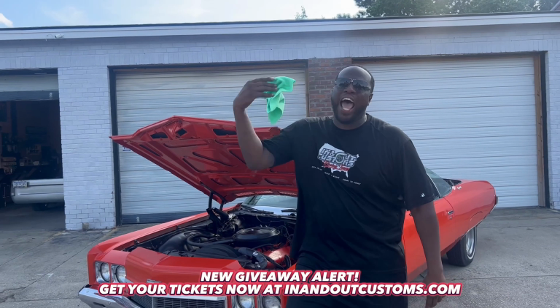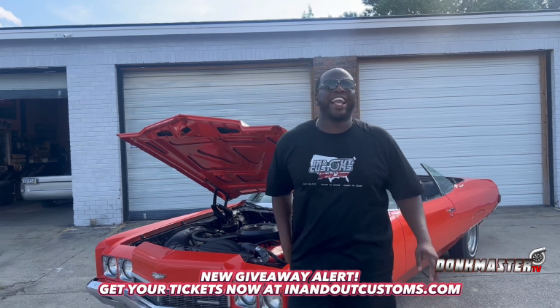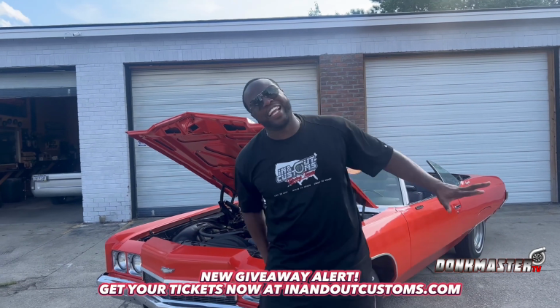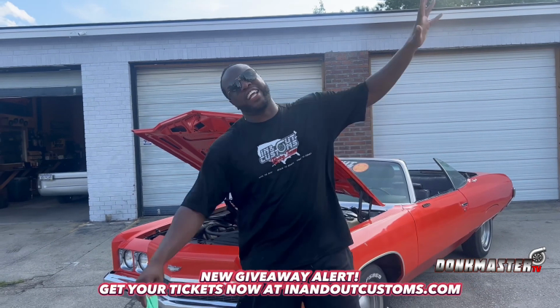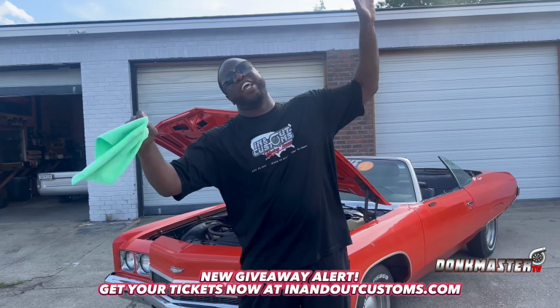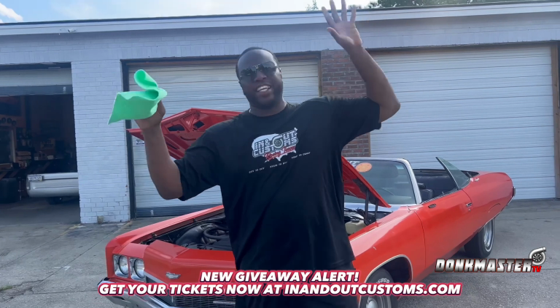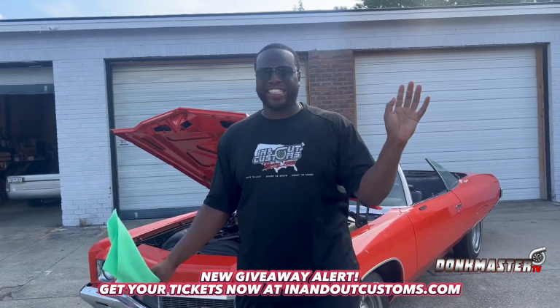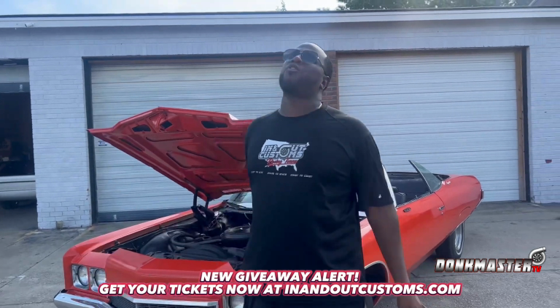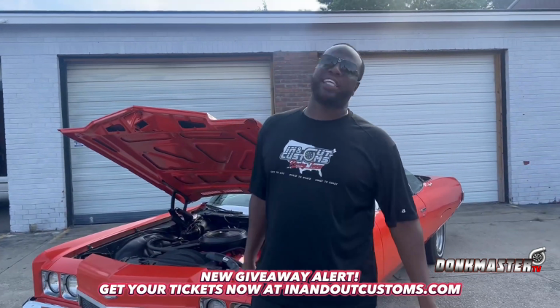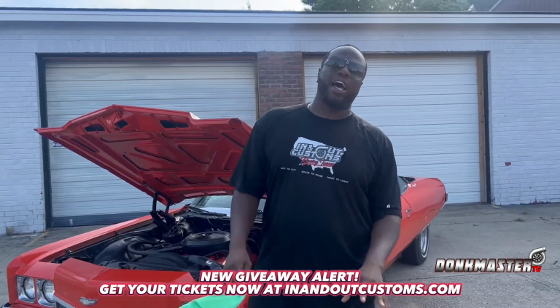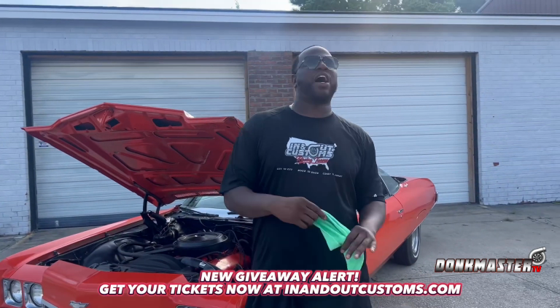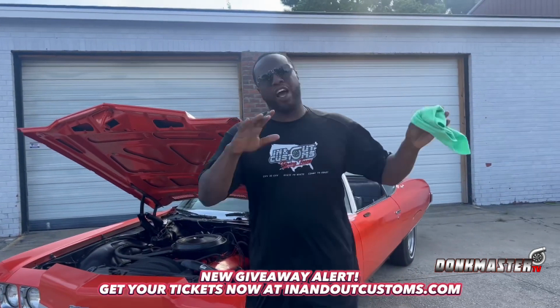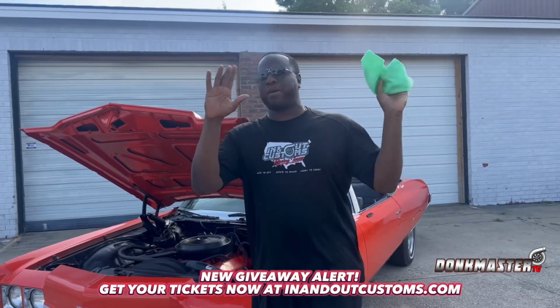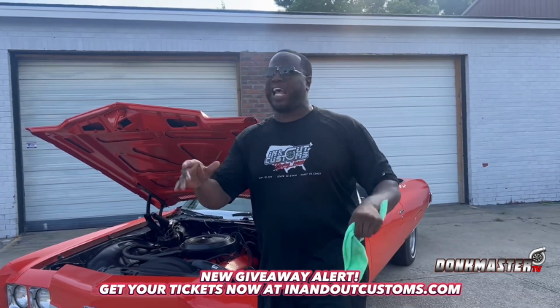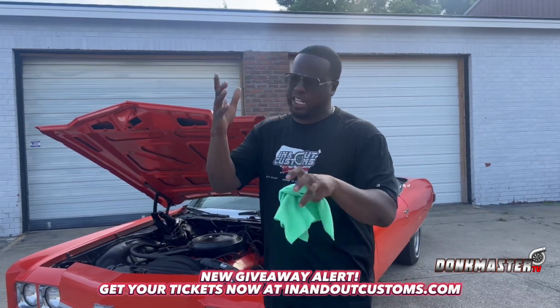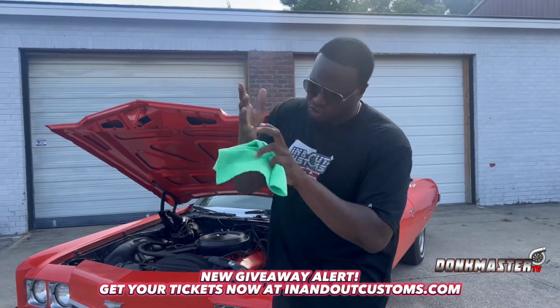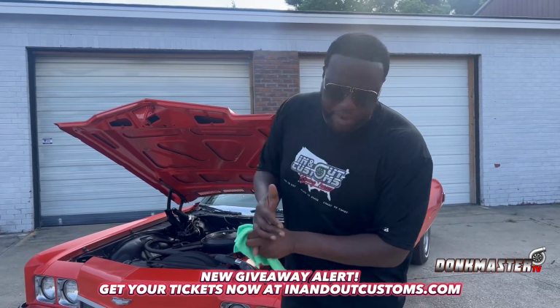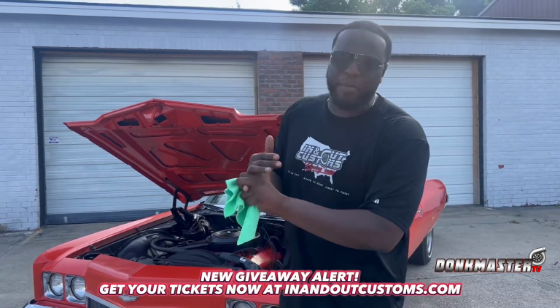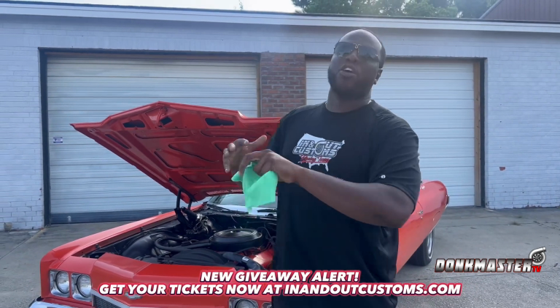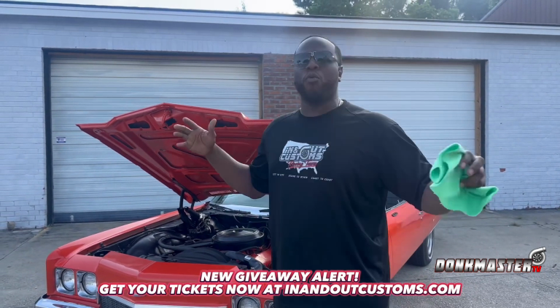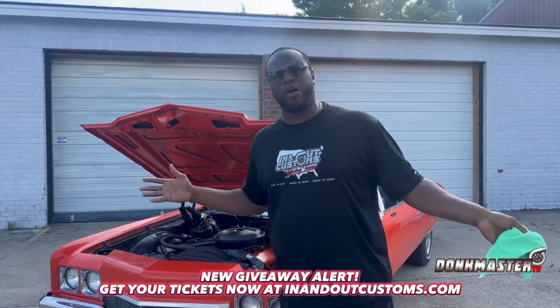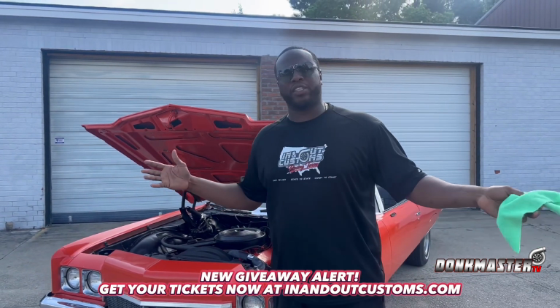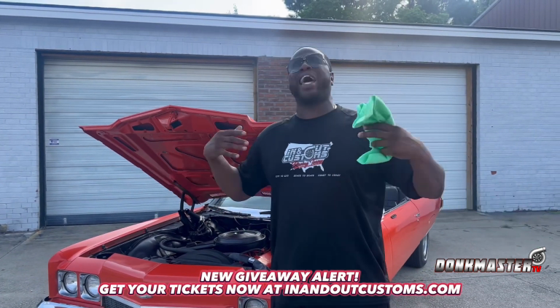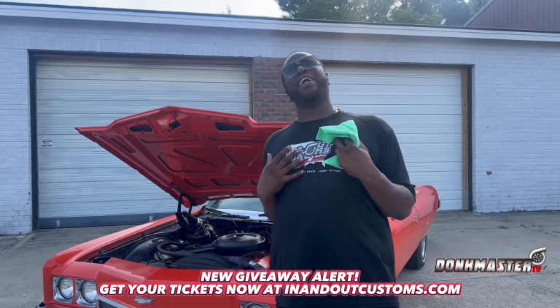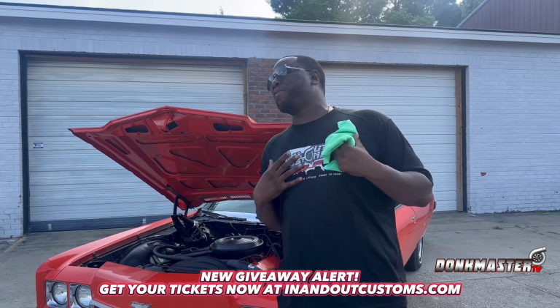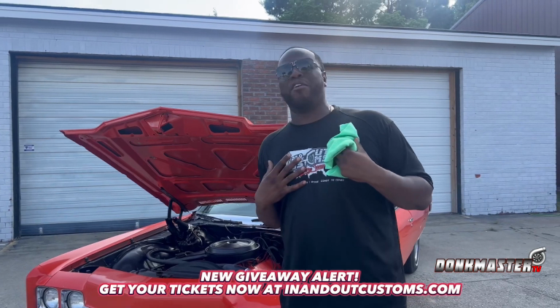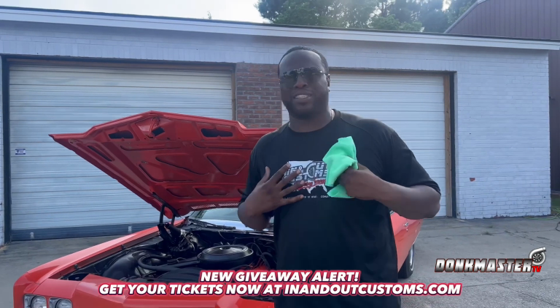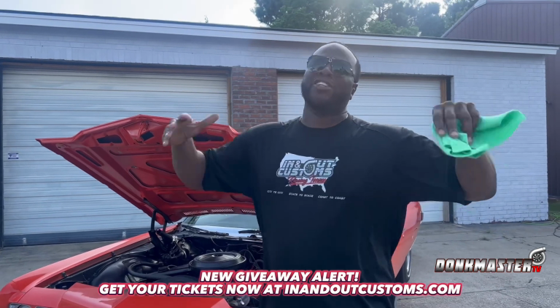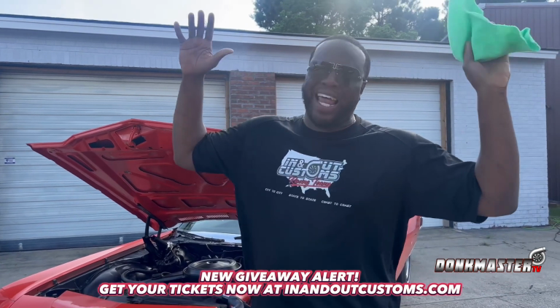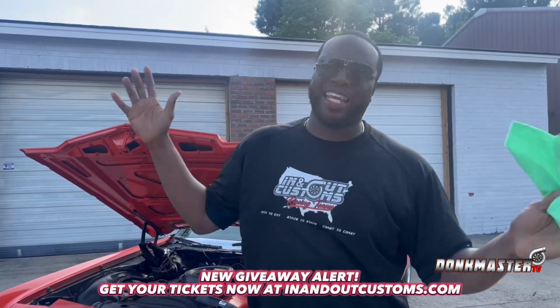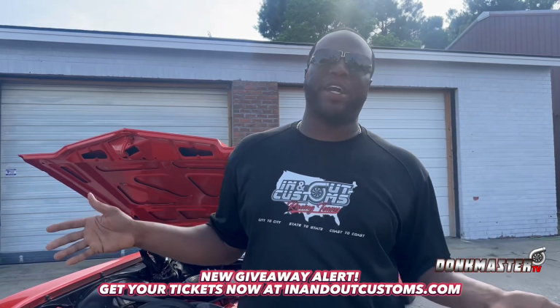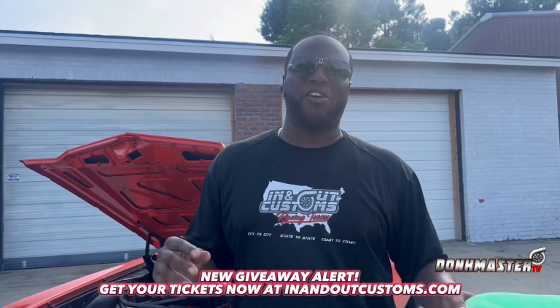Hey, listen y'all, listen. It's giveaway time. Y'all kept saying drop the comments on what y'all want to see. But hey, I'm the Donk Master, so I like to give away donks.